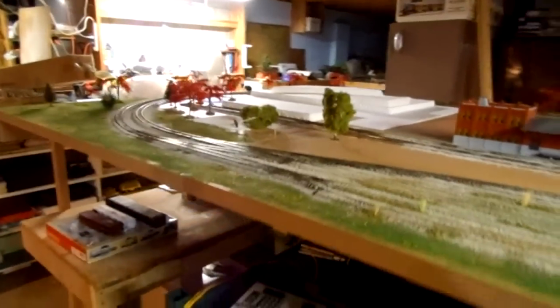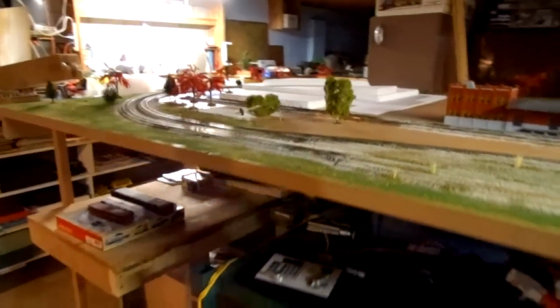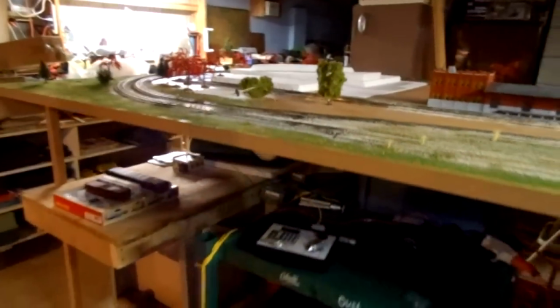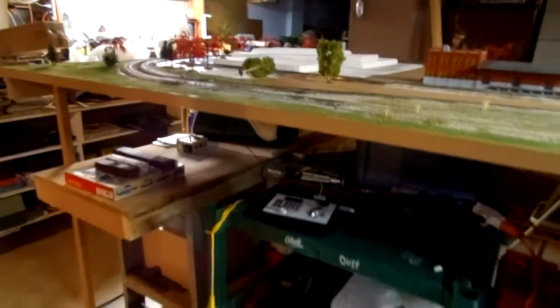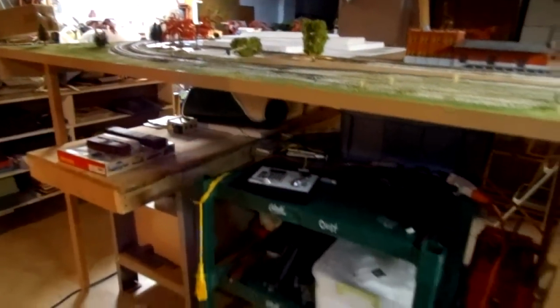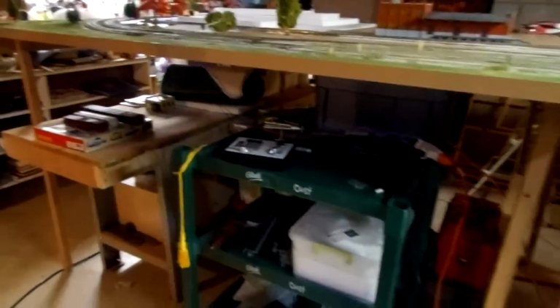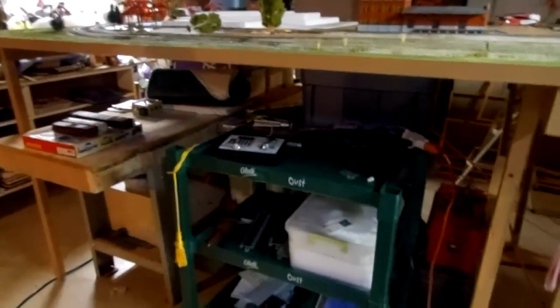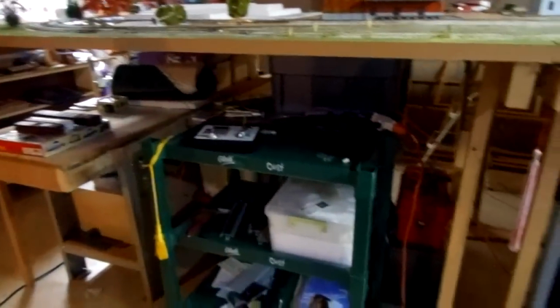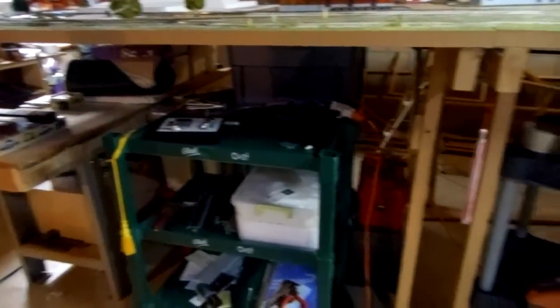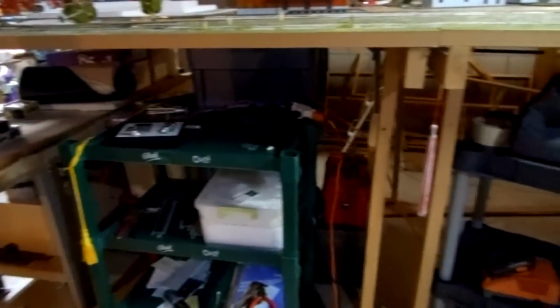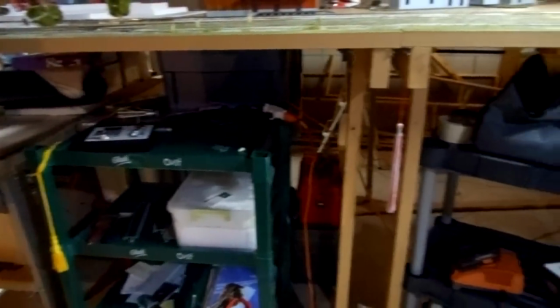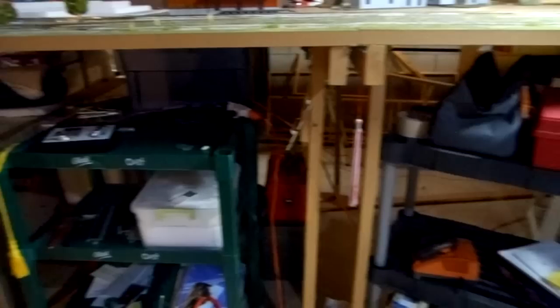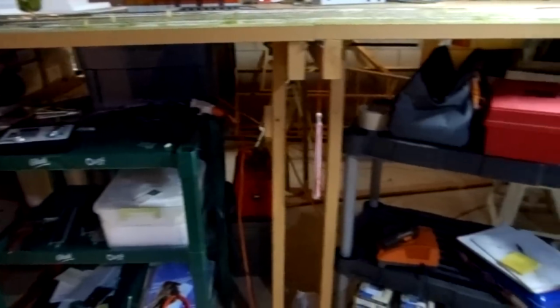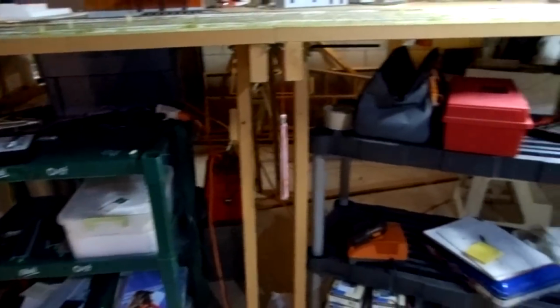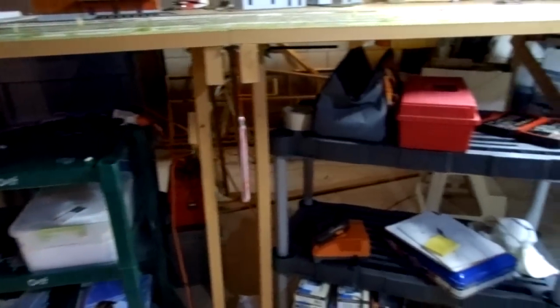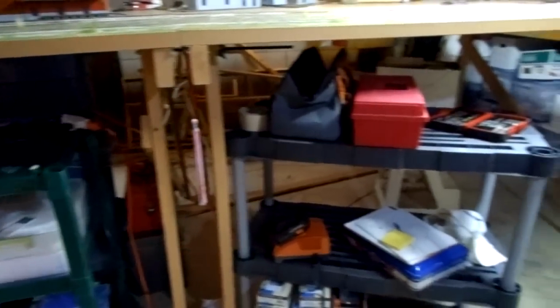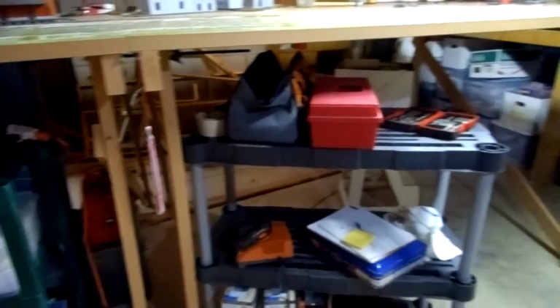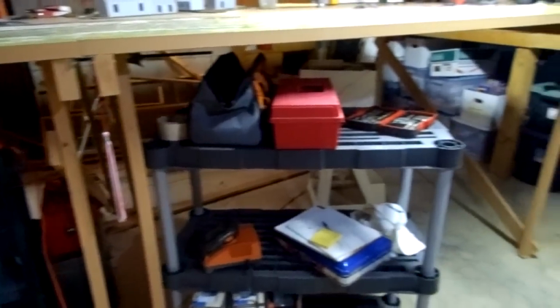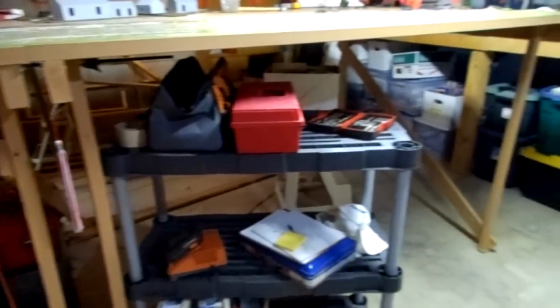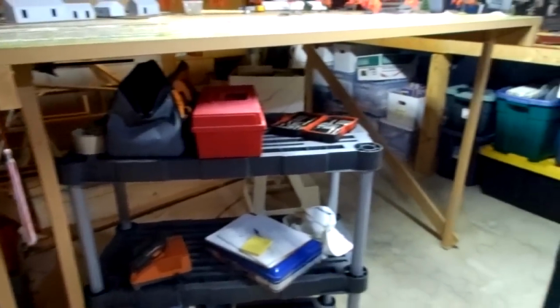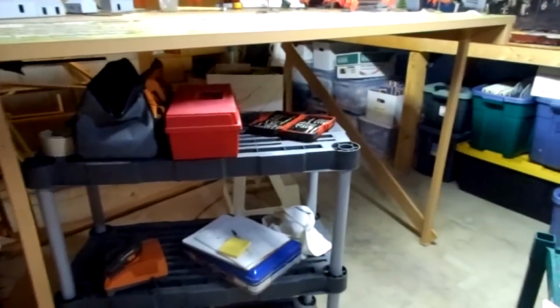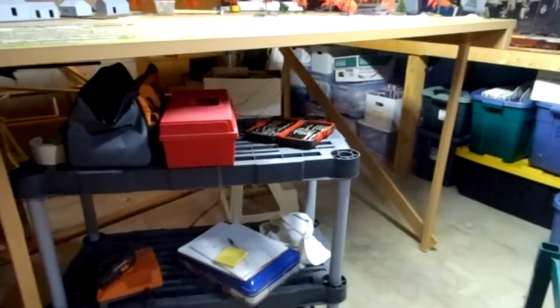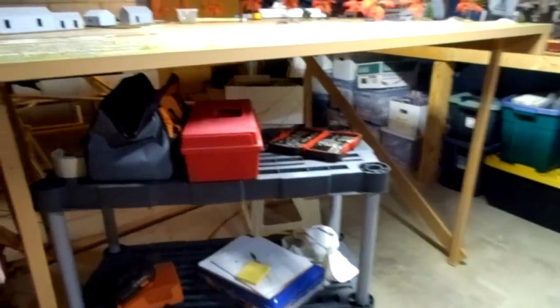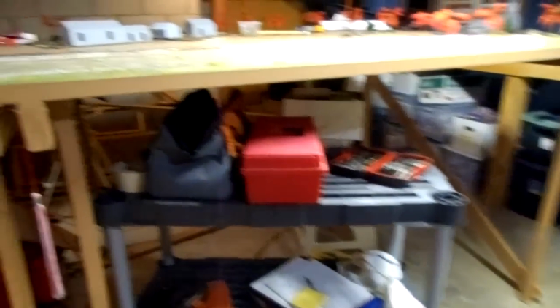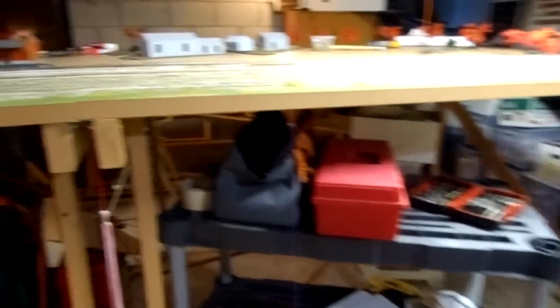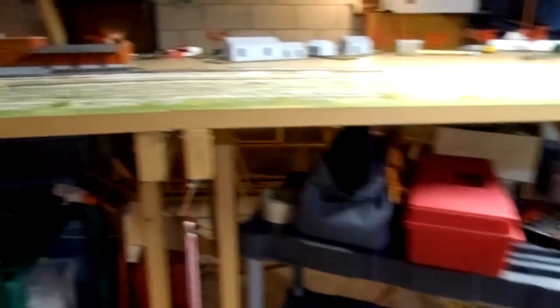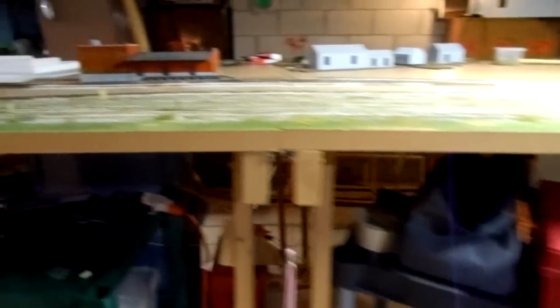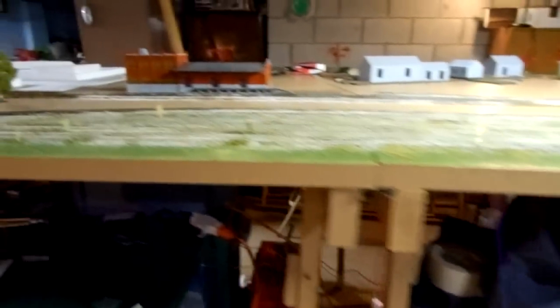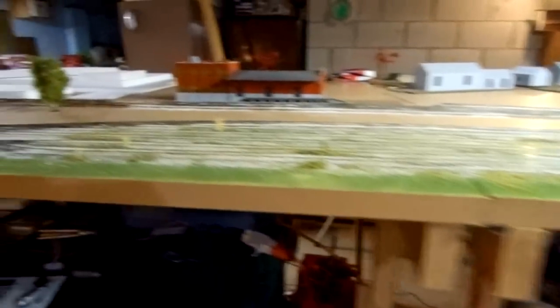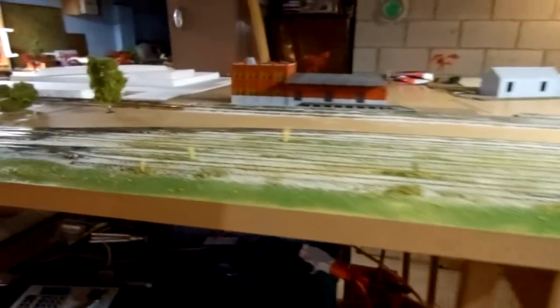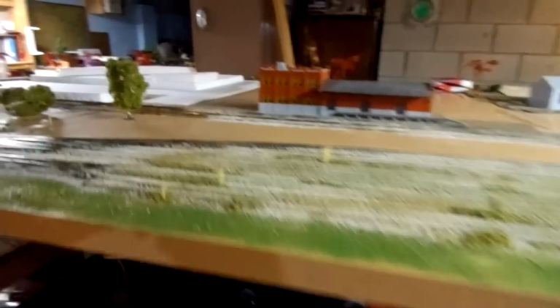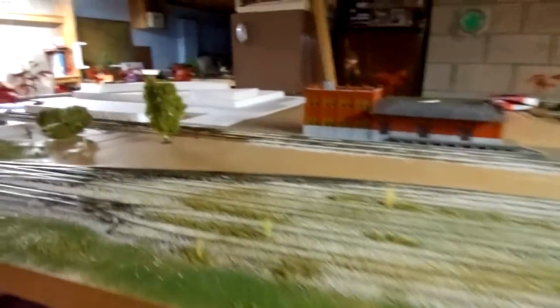I've got most of the underside cleared out. Just got a few shelves yet to help support it and keep it from tipping over.